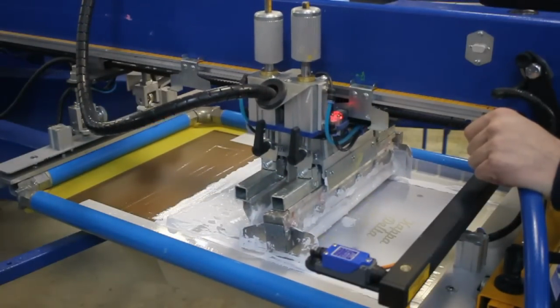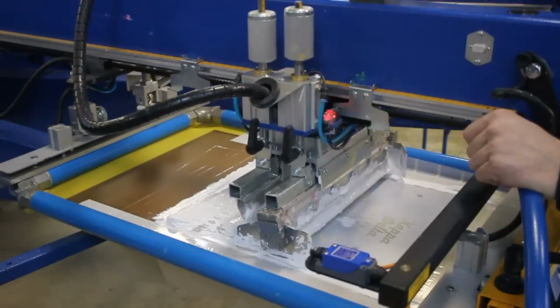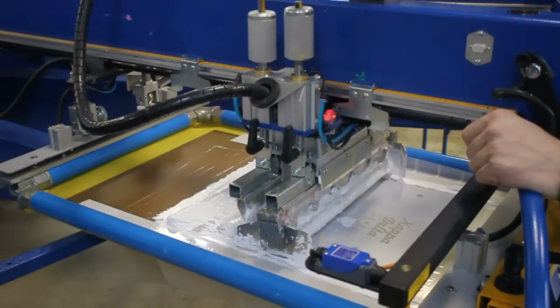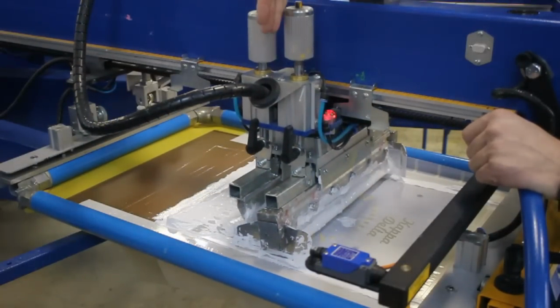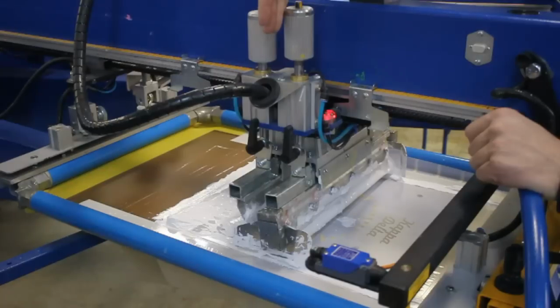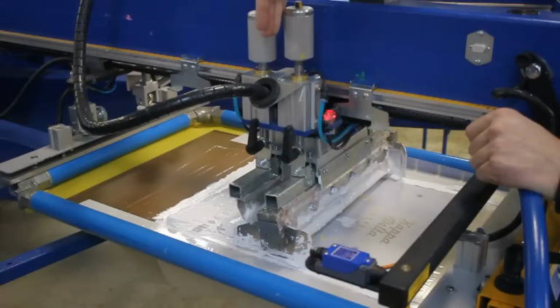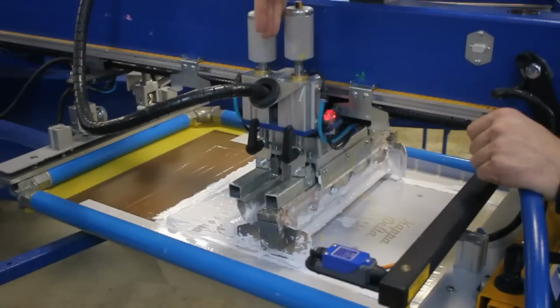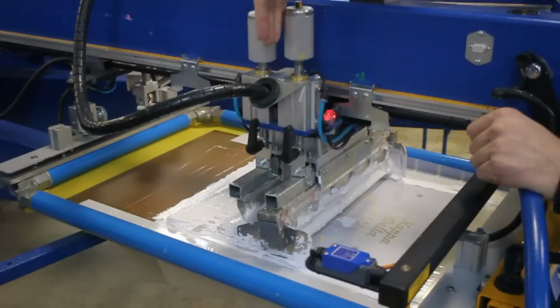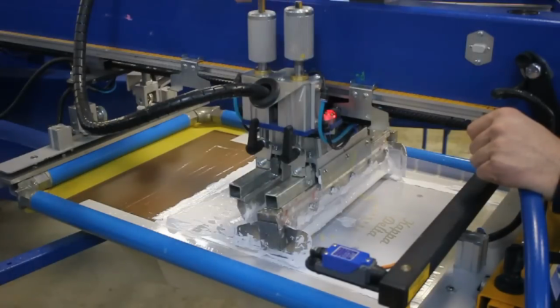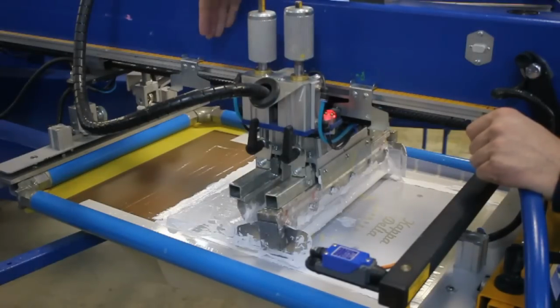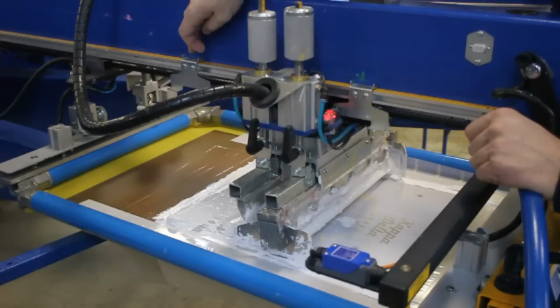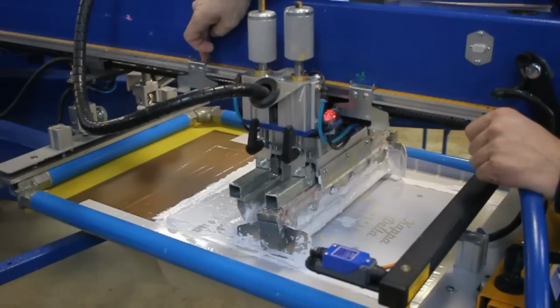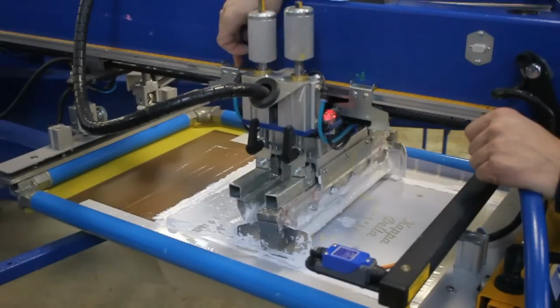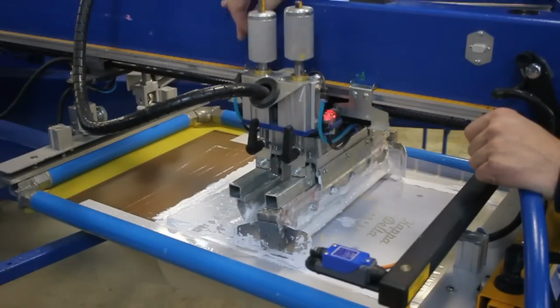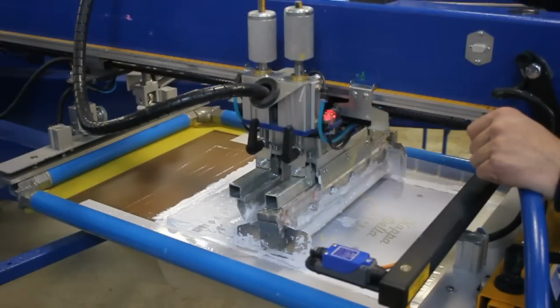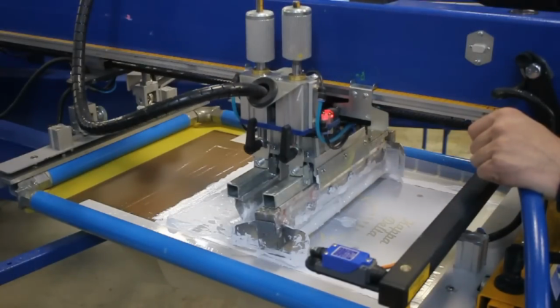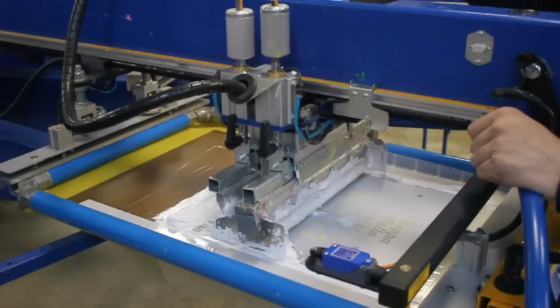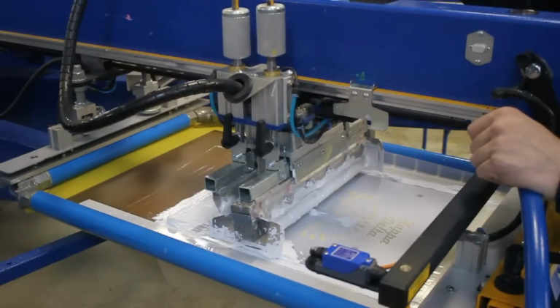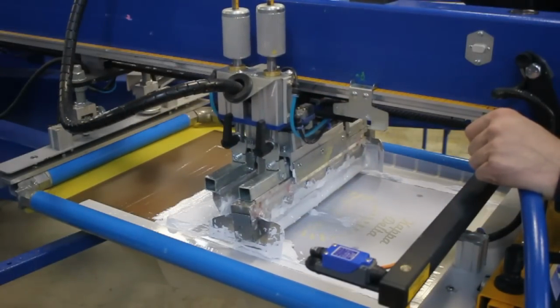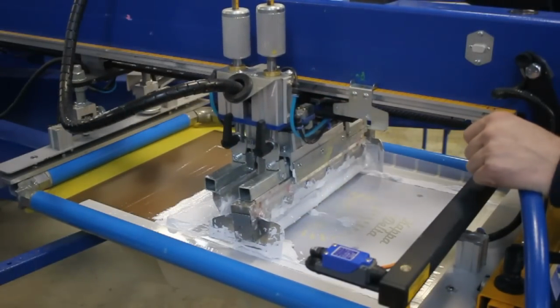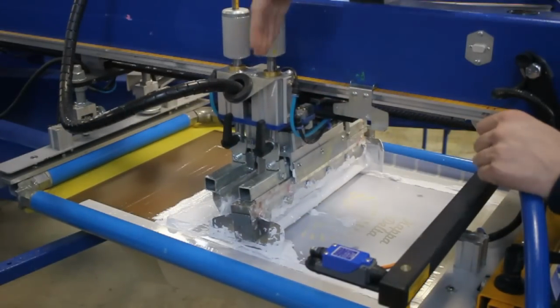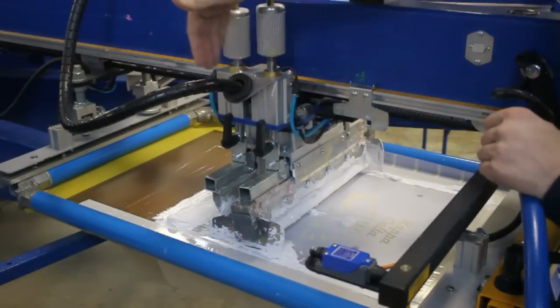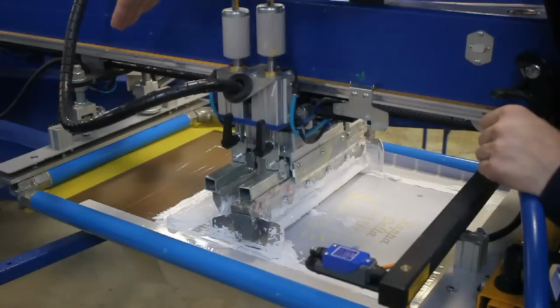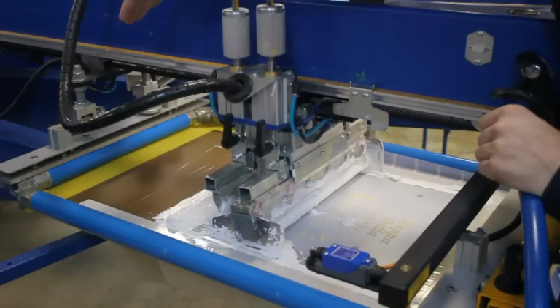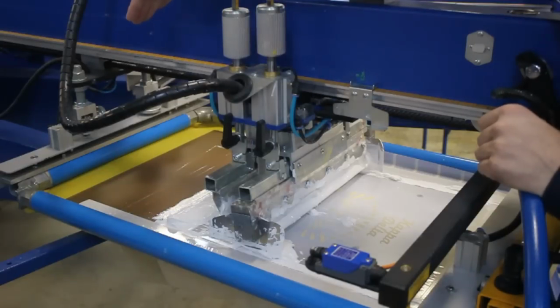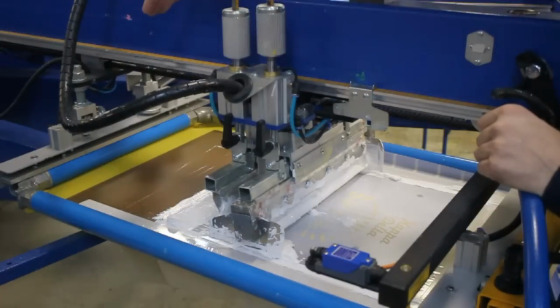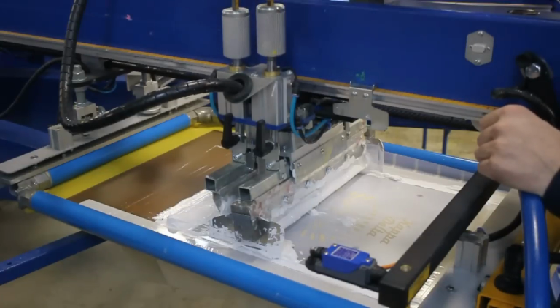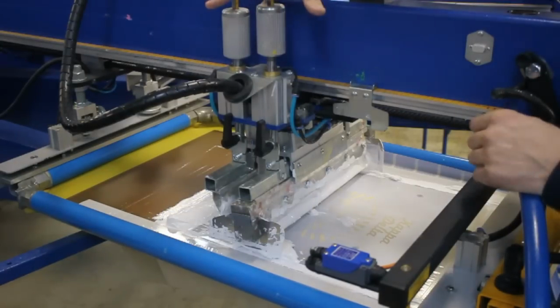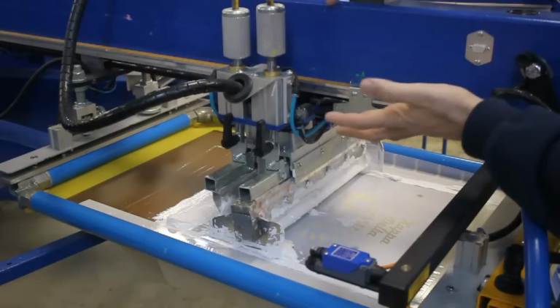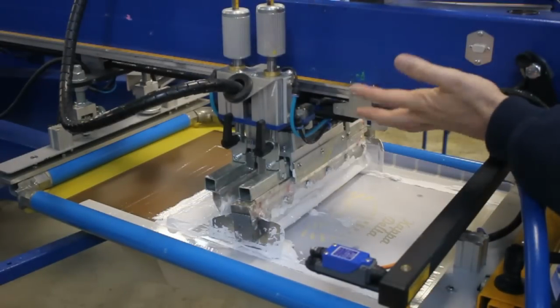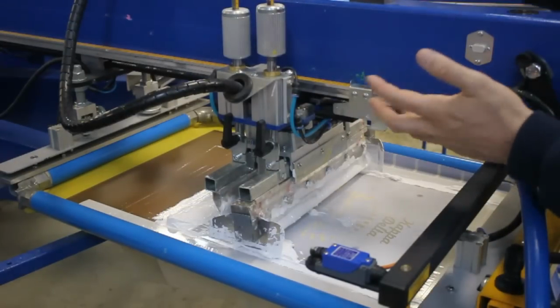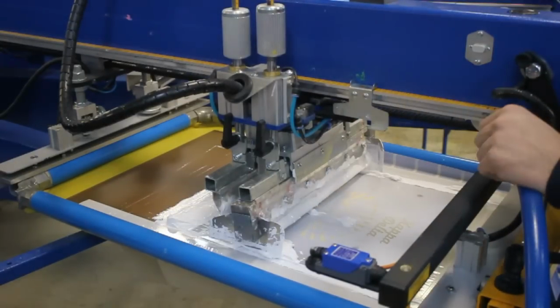A common problem you'll see in the marketplace with other machines is the operator might slide this forward, get the head past the sensor, and then the head will violently crash to the back. This design keeps that from happening.